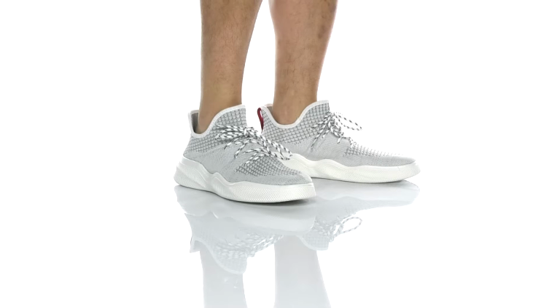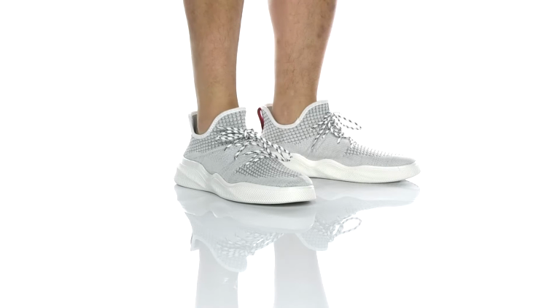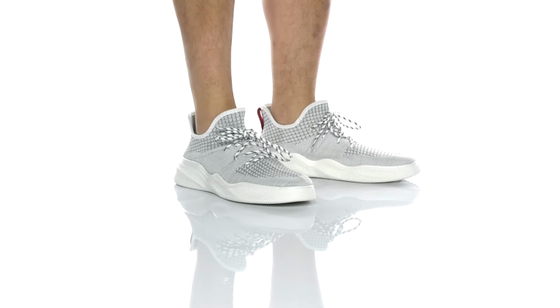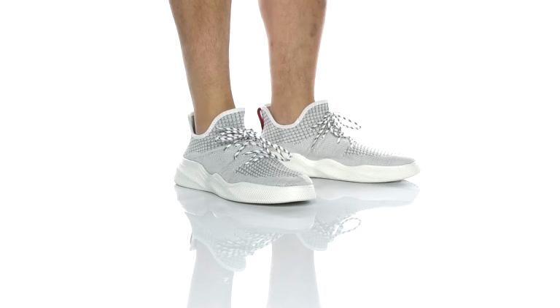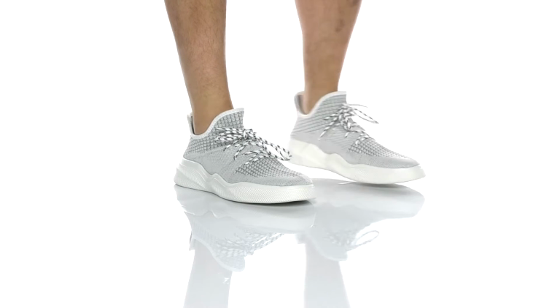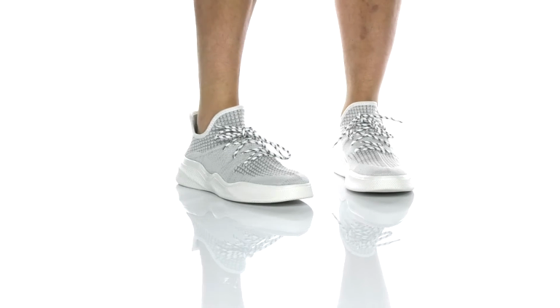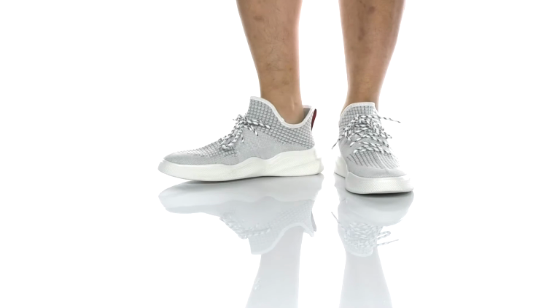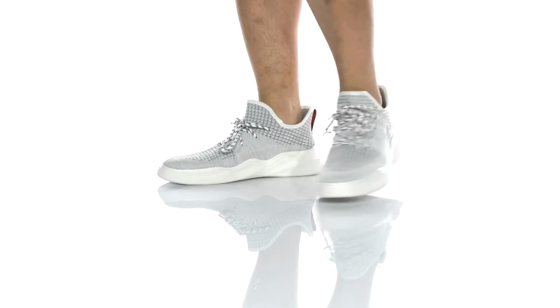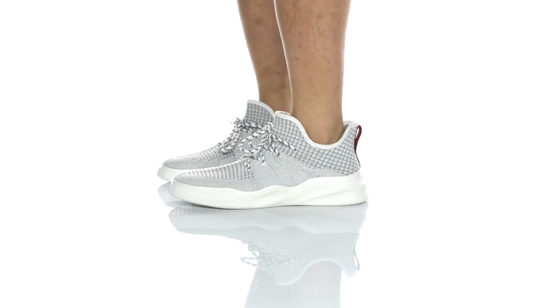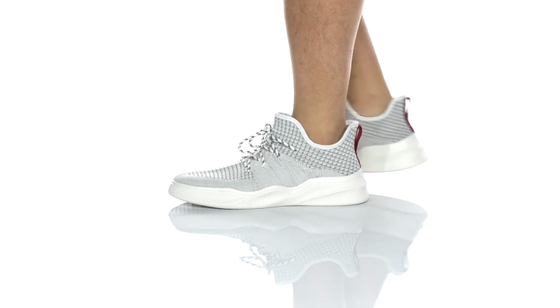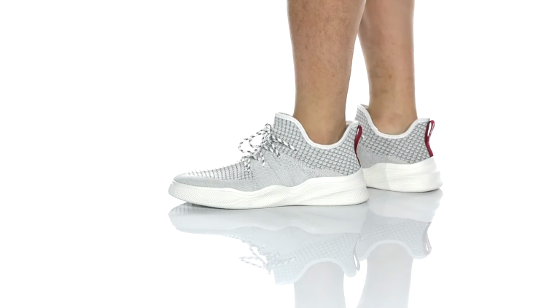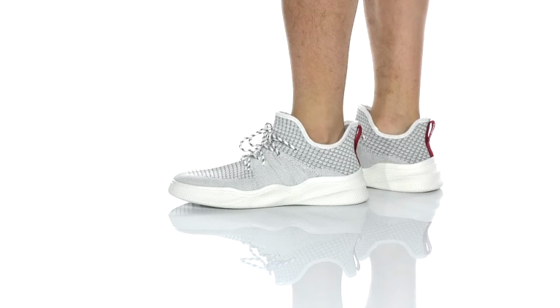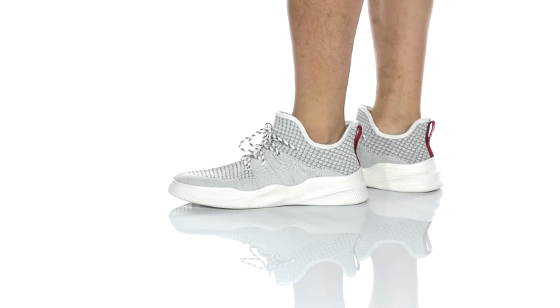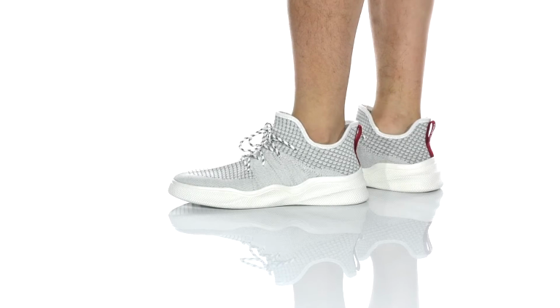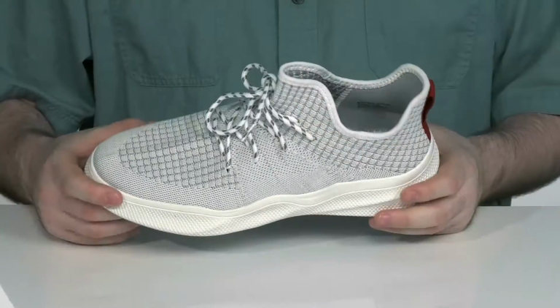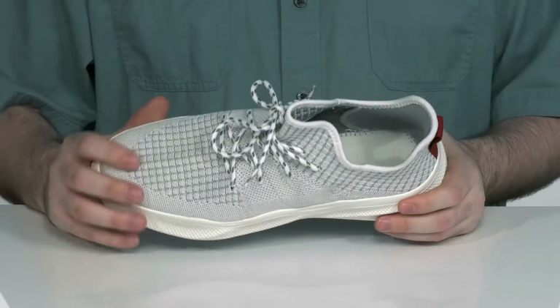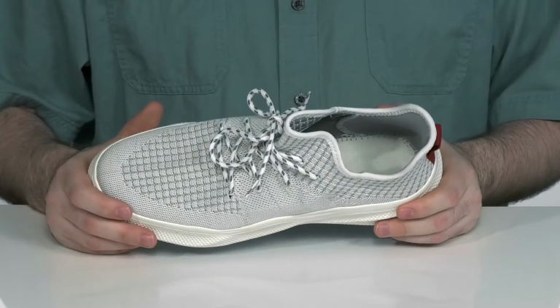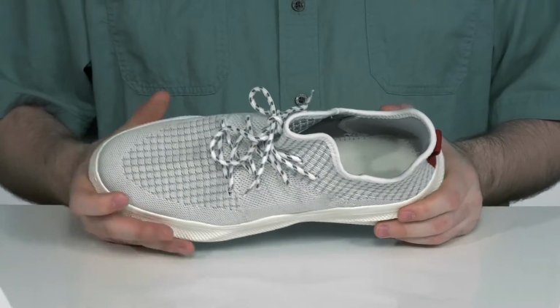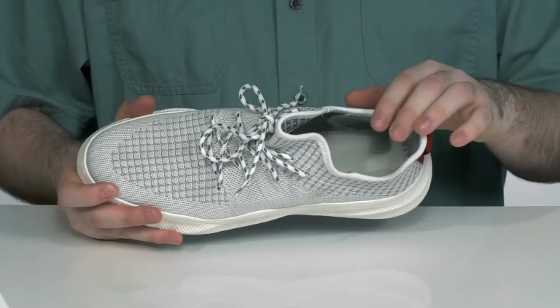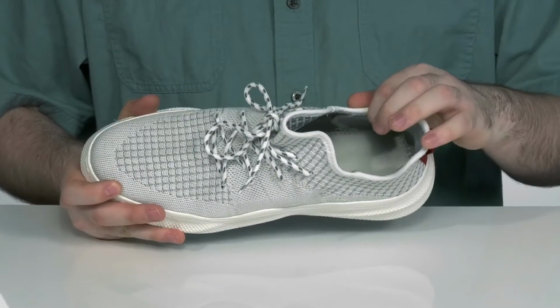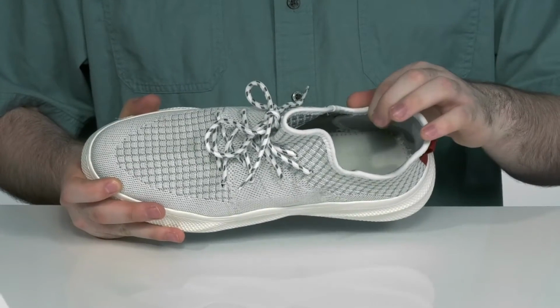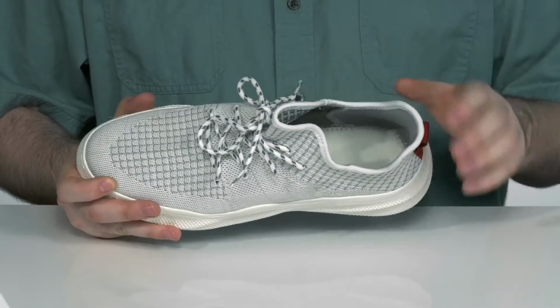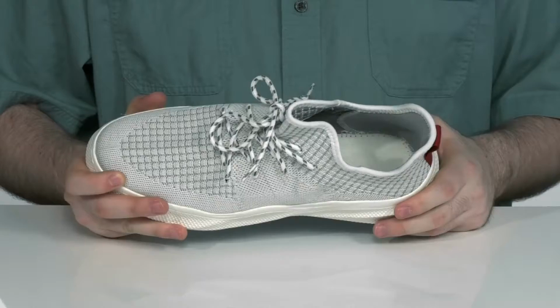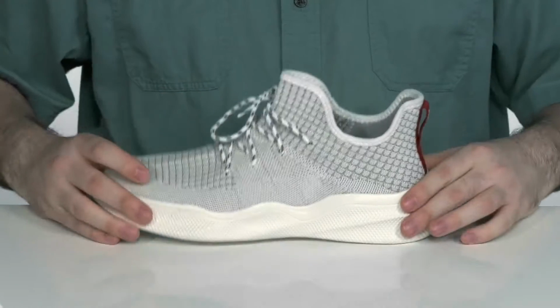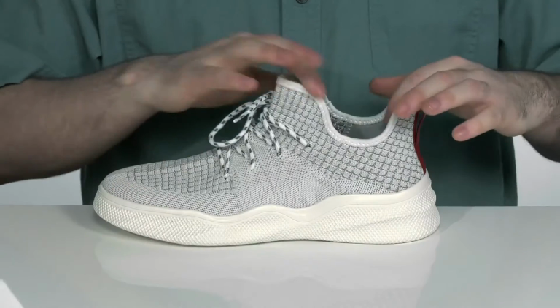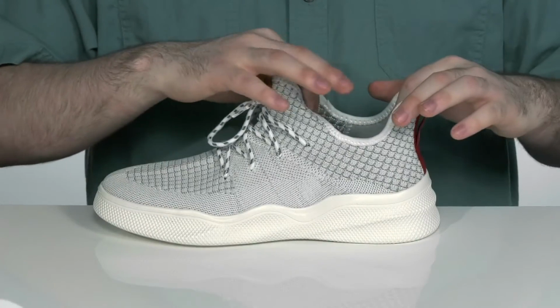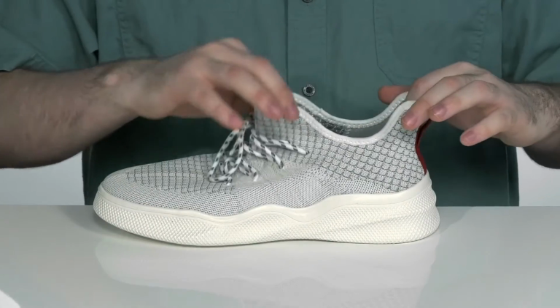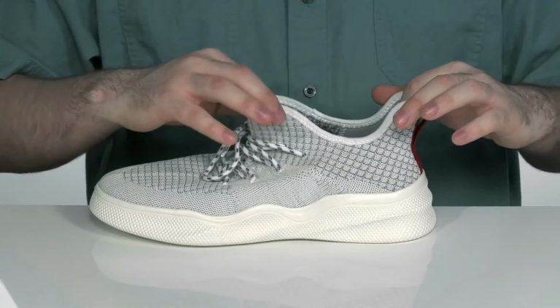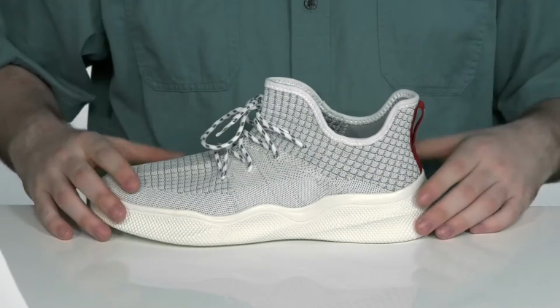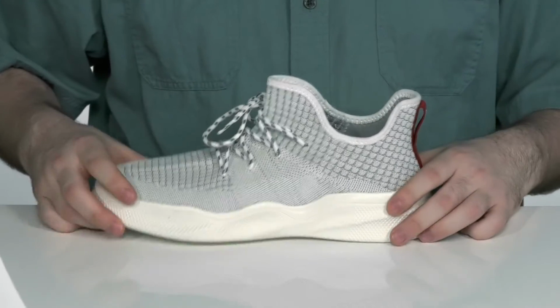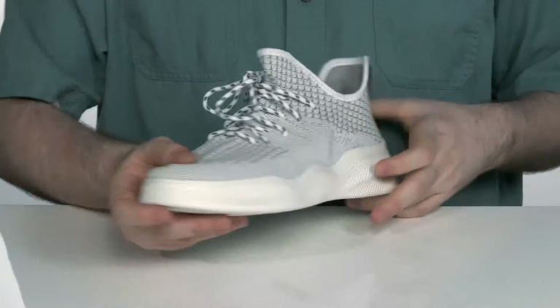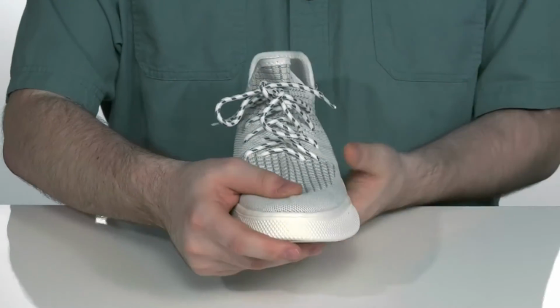Your athletic lifestyle will be highlighted with this breathable and lightweight shoe from Stacey Adams. It's got a textile upper and lining making sure that the airflow moves, with a sock-like collar for a more hugging fit.